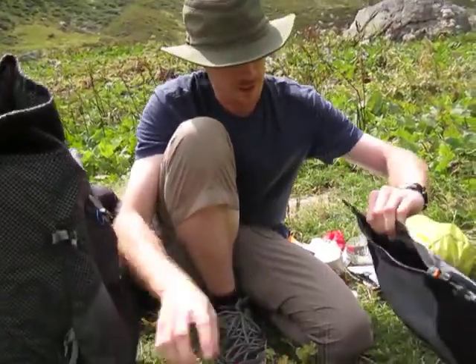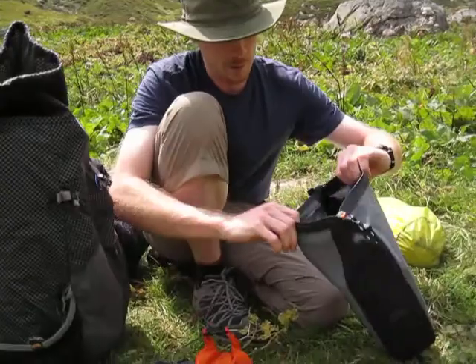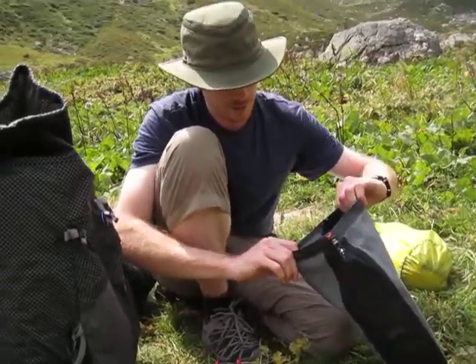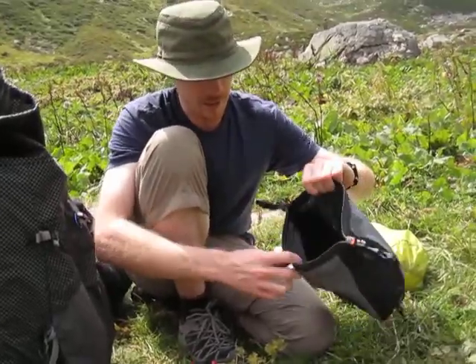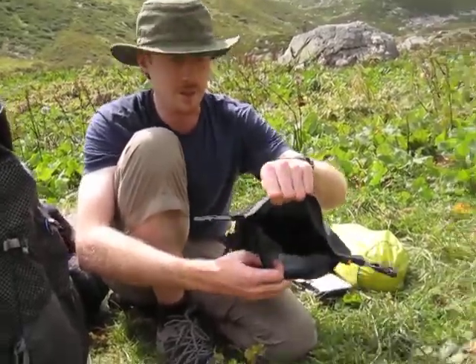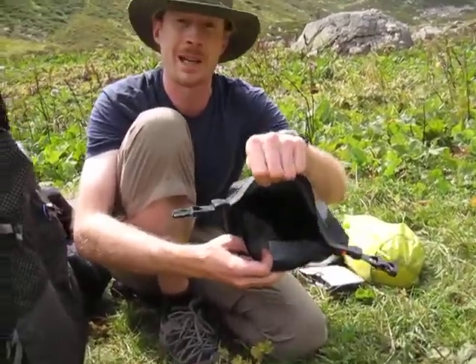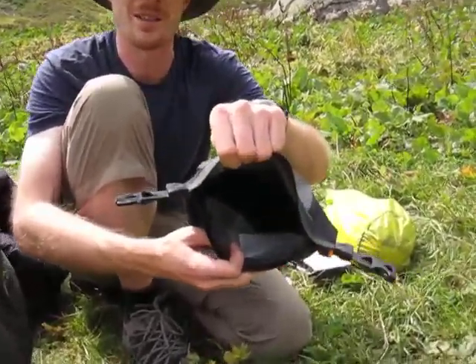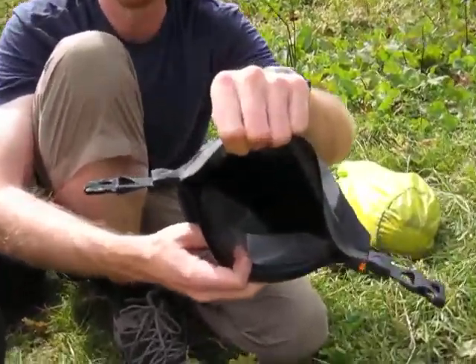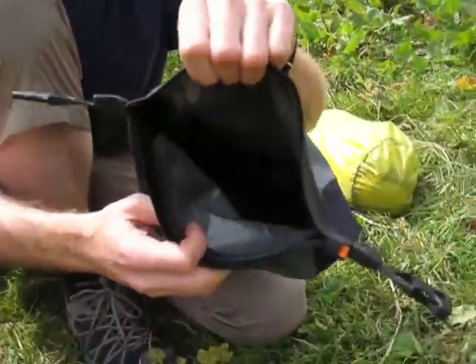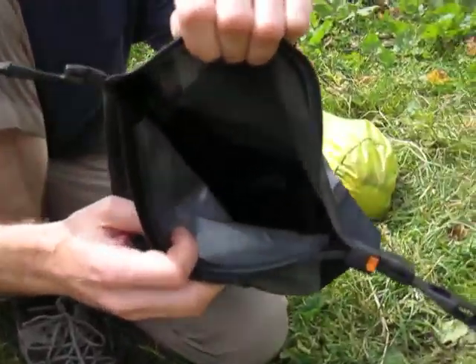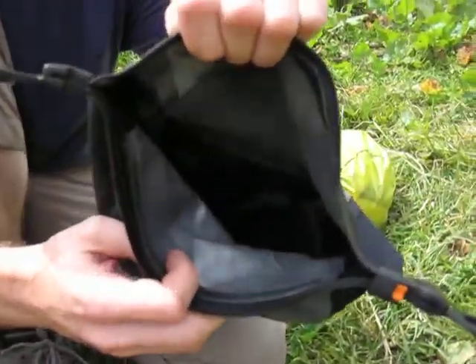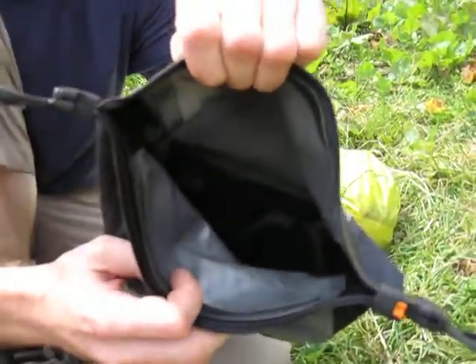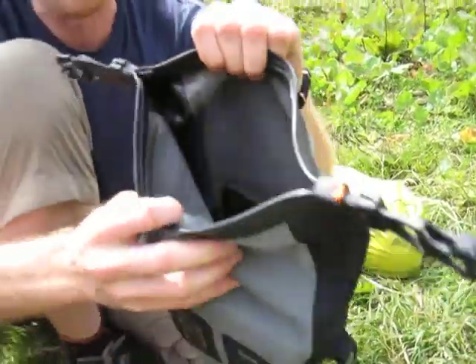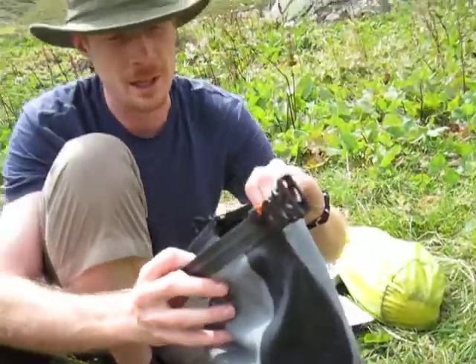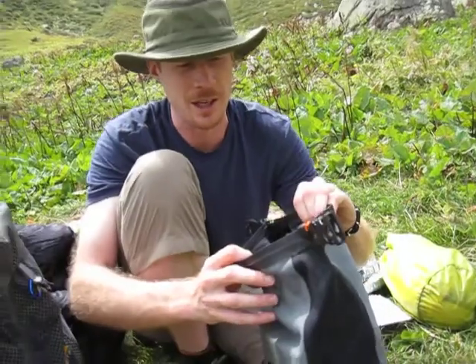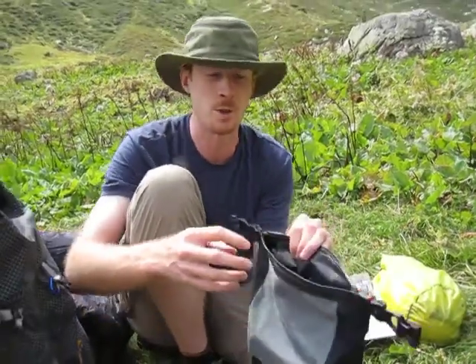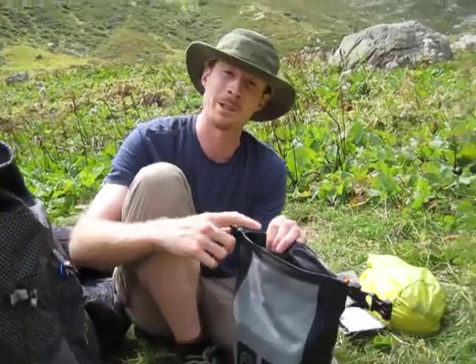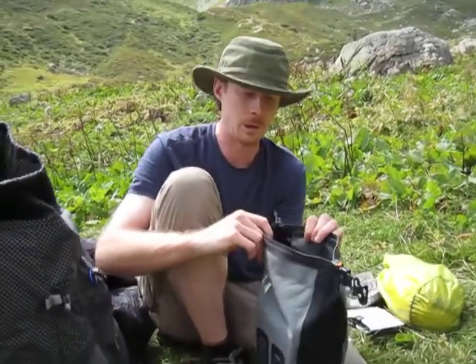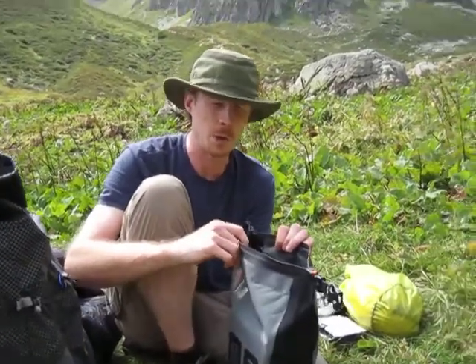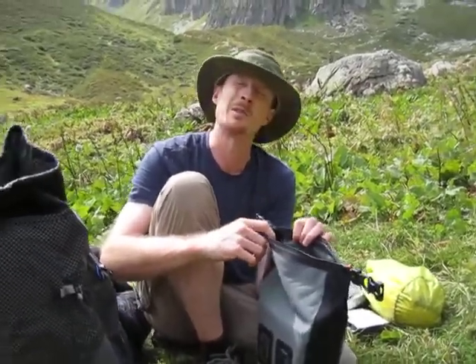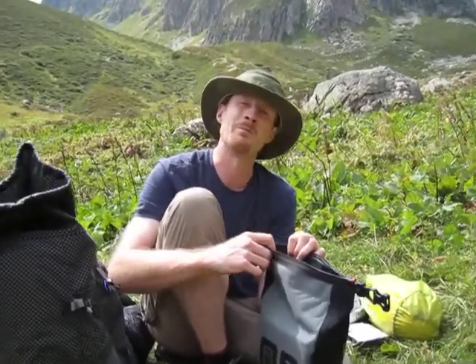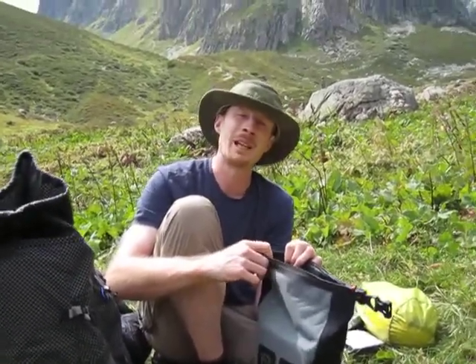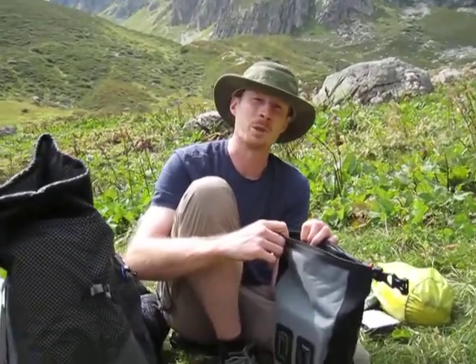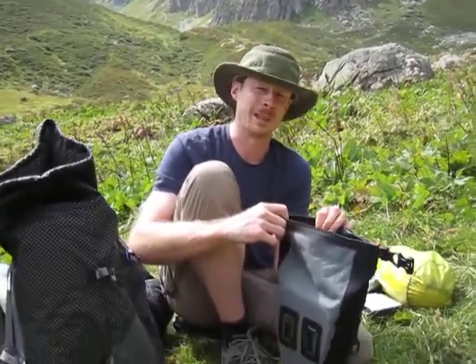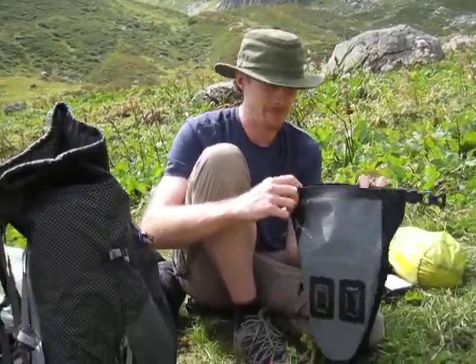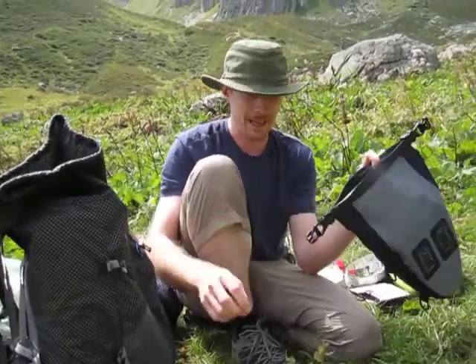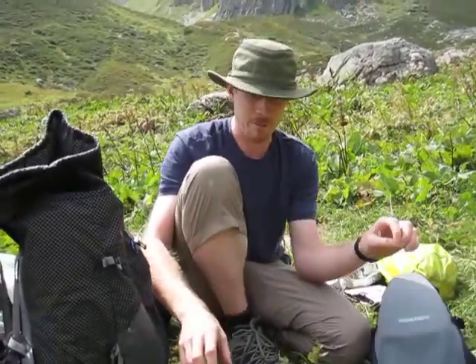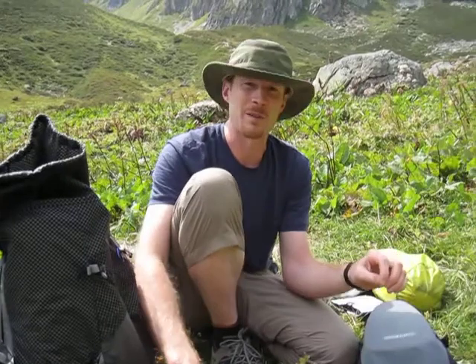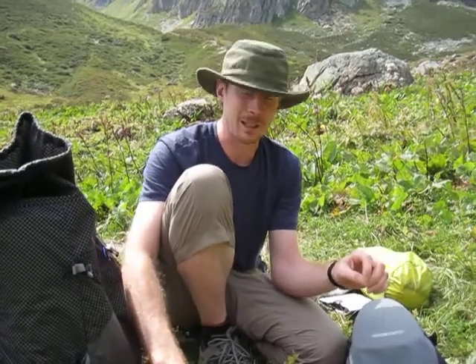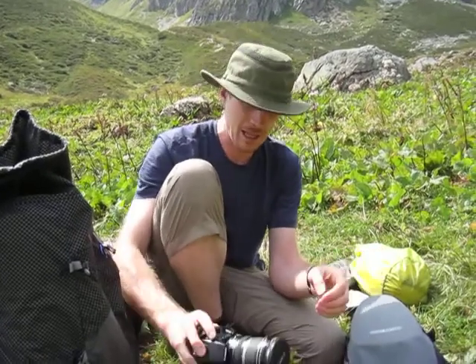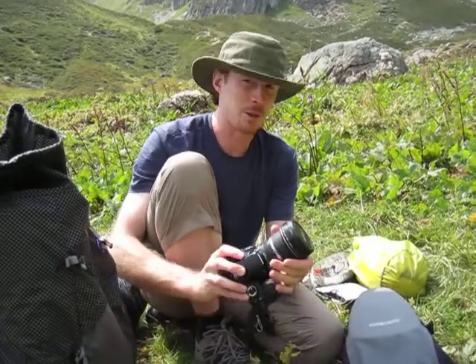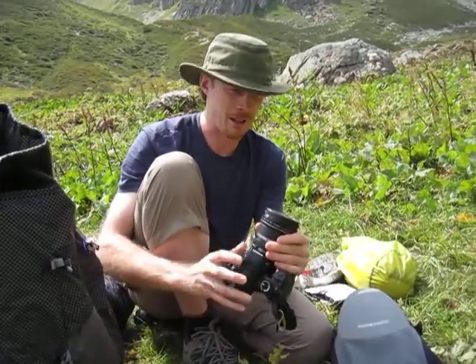The camera just slides out of there — nice and padded inside. I've also discovered that you can actually drop this onto concrete from a foot or two in the air, and the camera survives nicely. Don't try that at home.